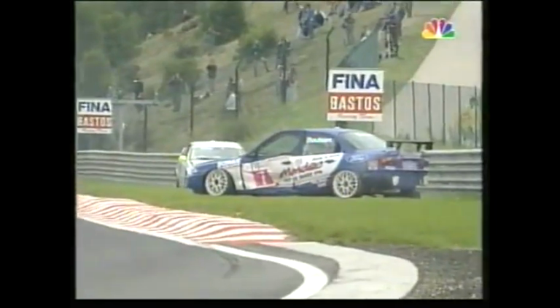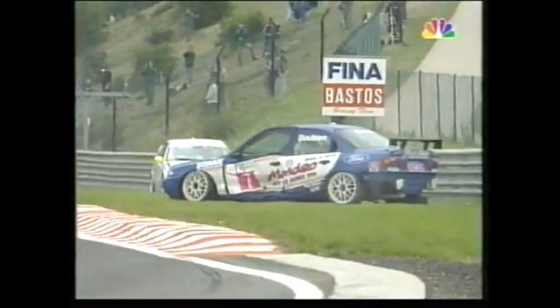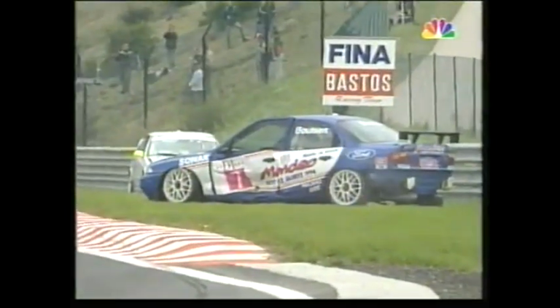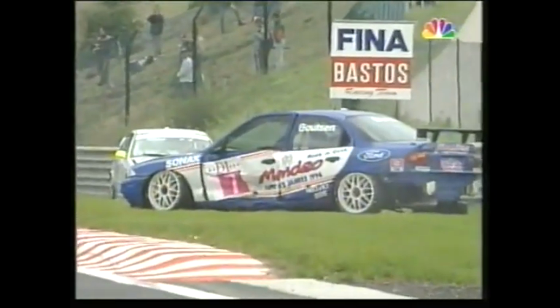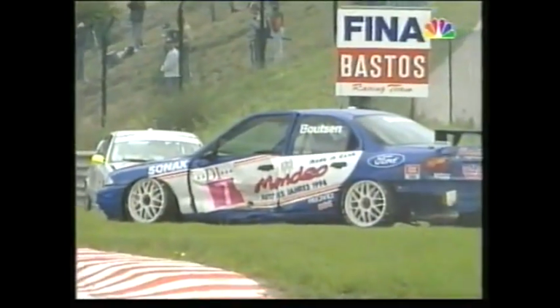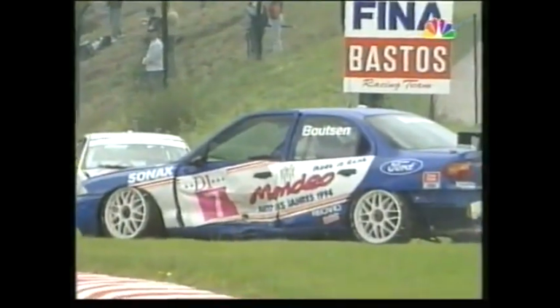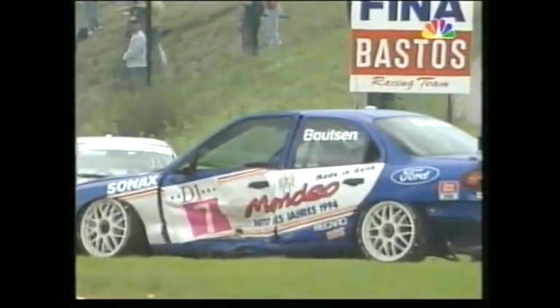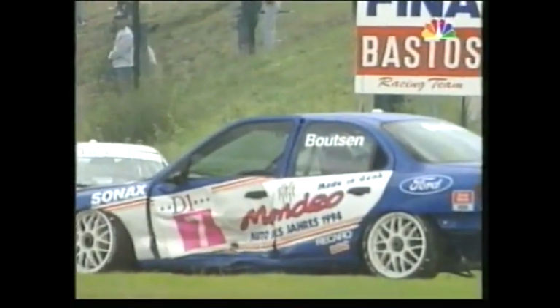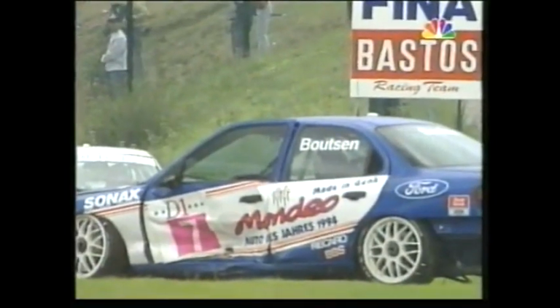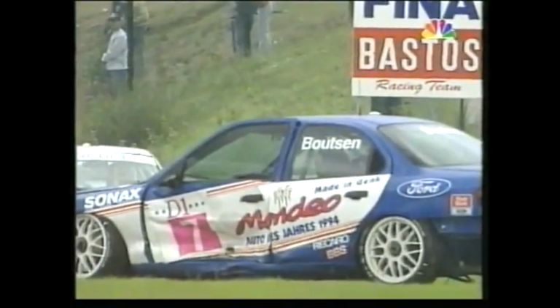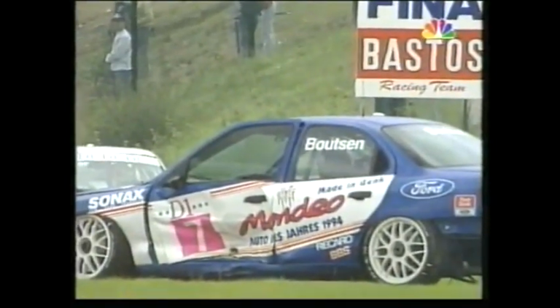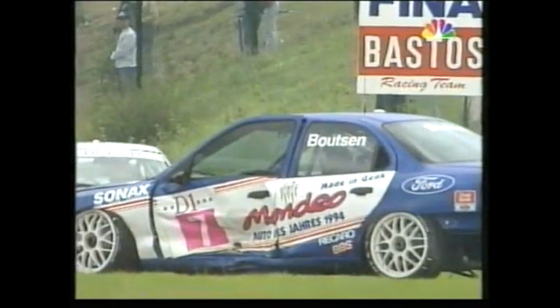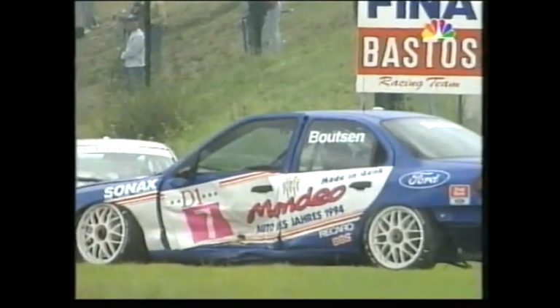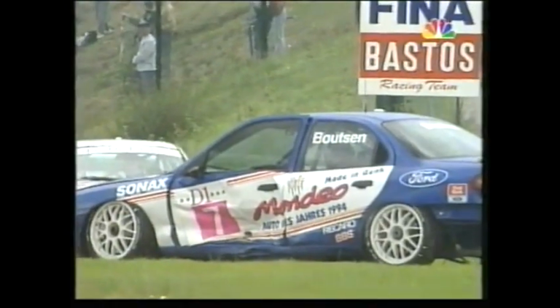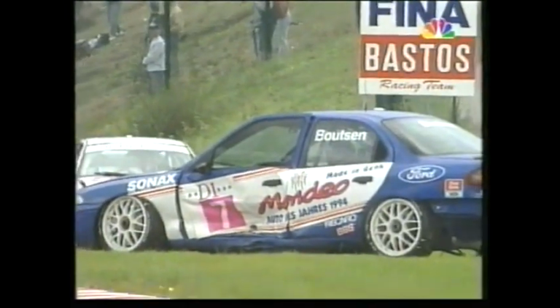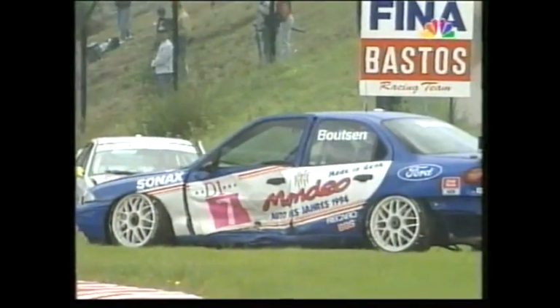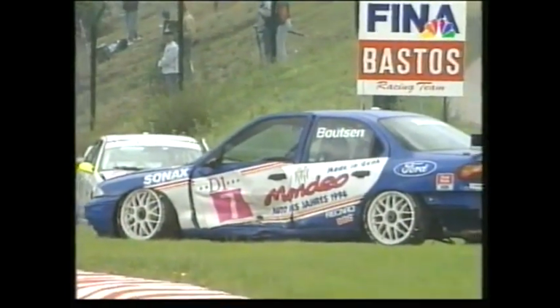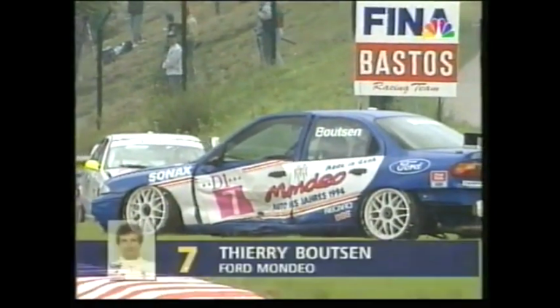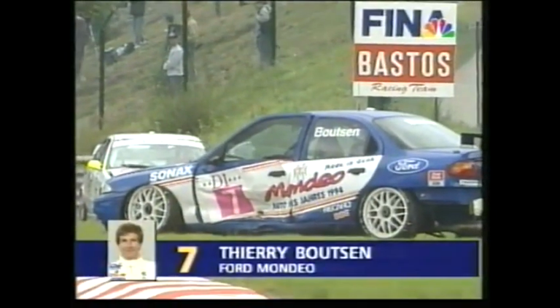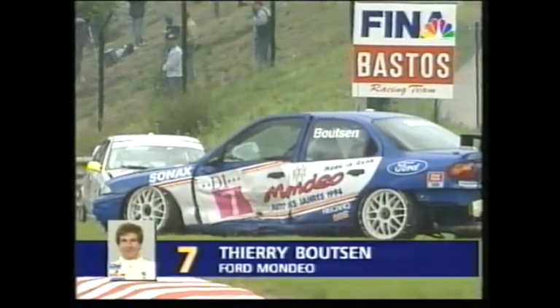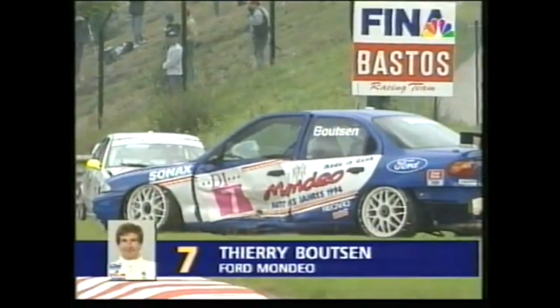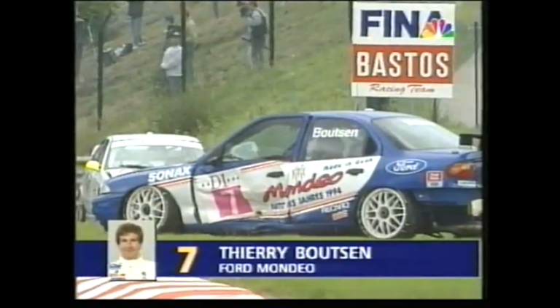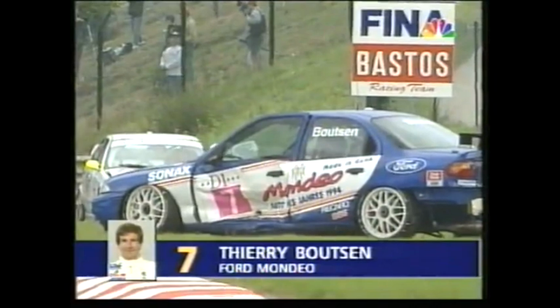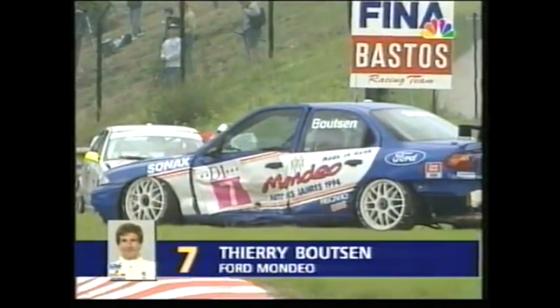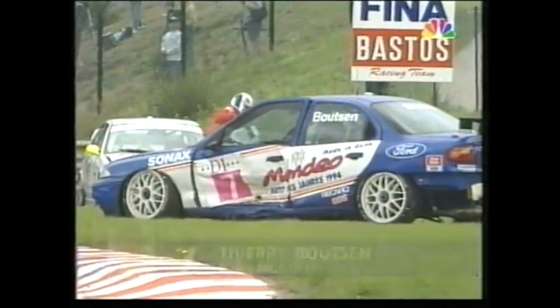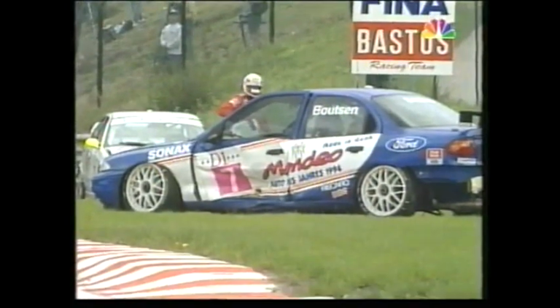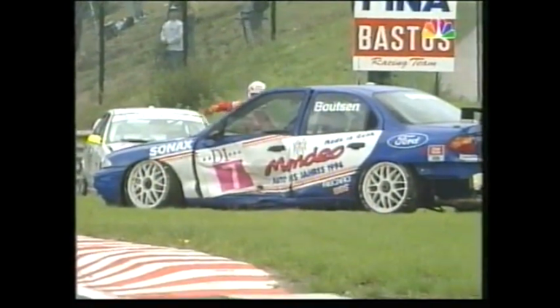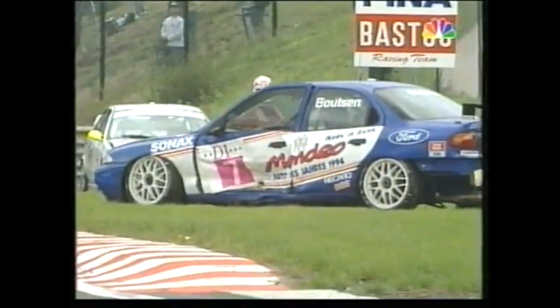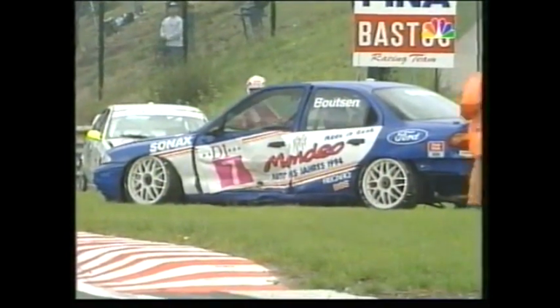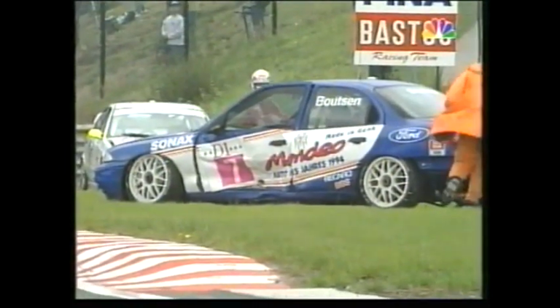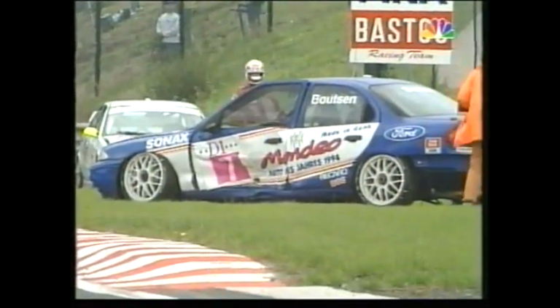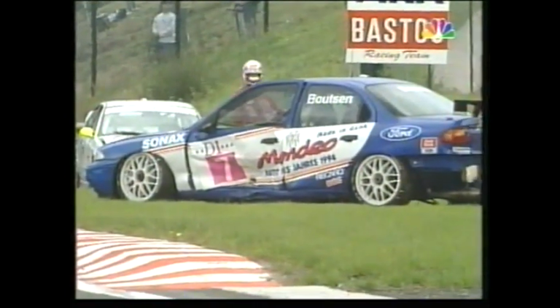No, it's Bootsen — it's Thierry Bootsen — and that car is well damaged. A very short race for him, the former three-times Grand Prix winner, and Bootsen is still in the car.